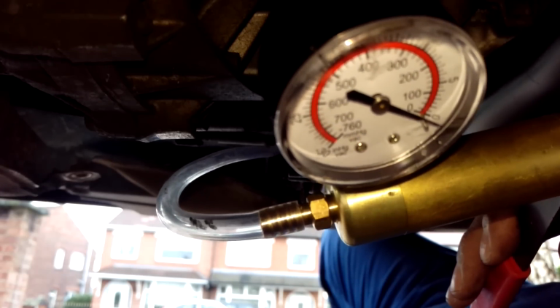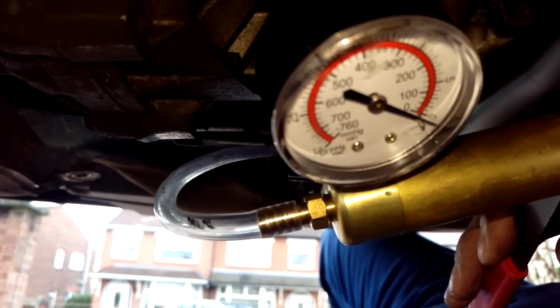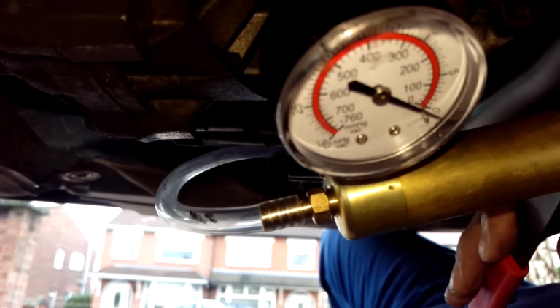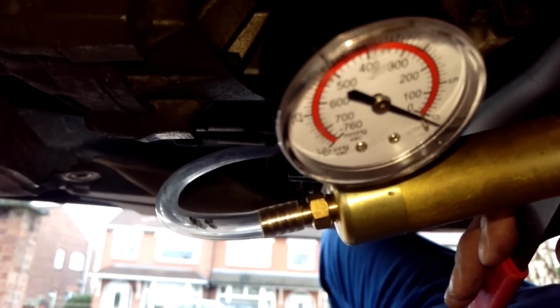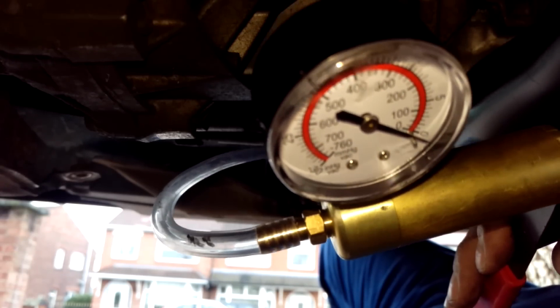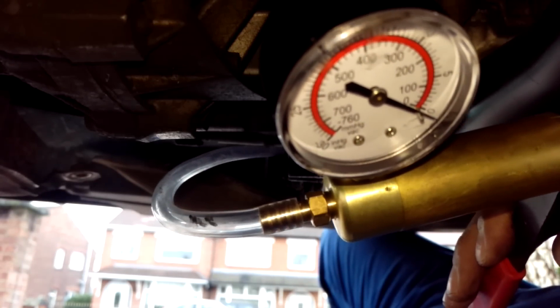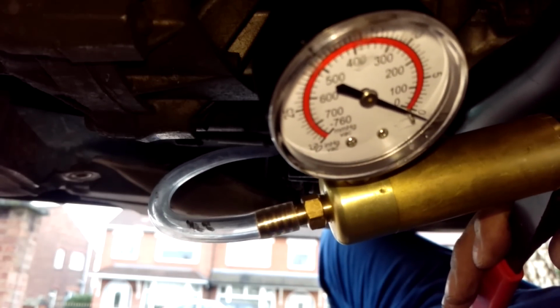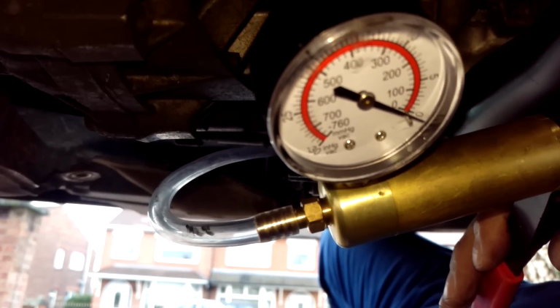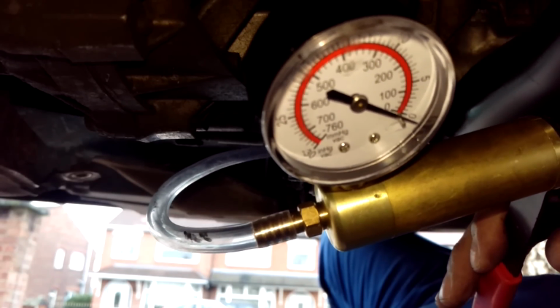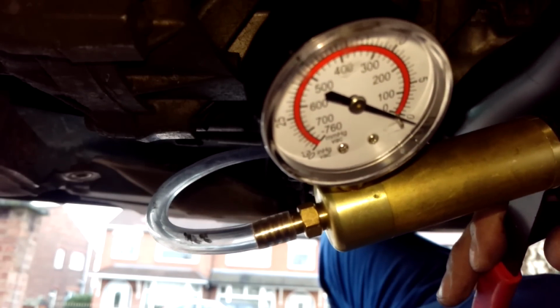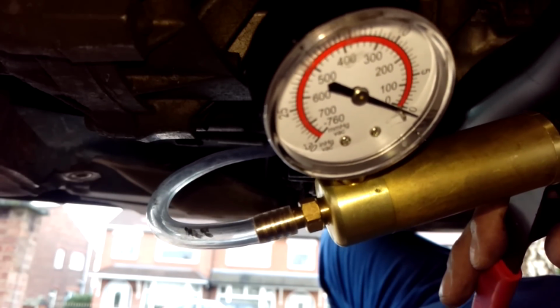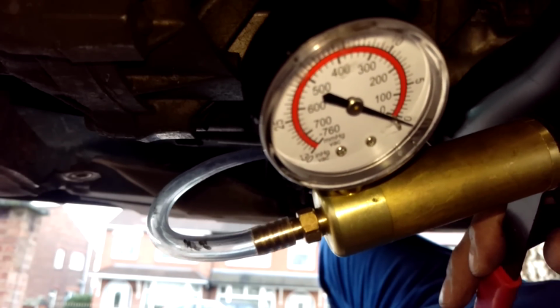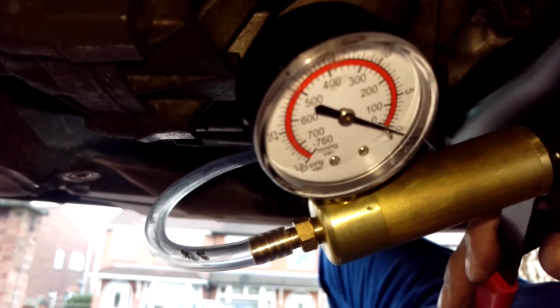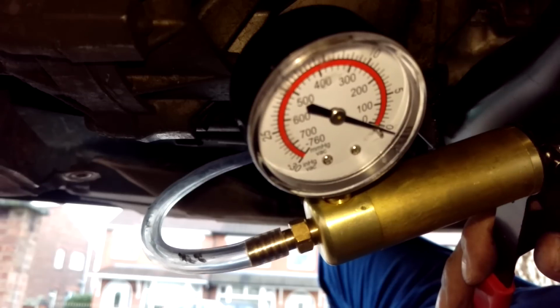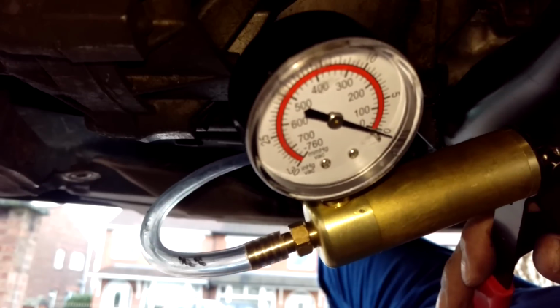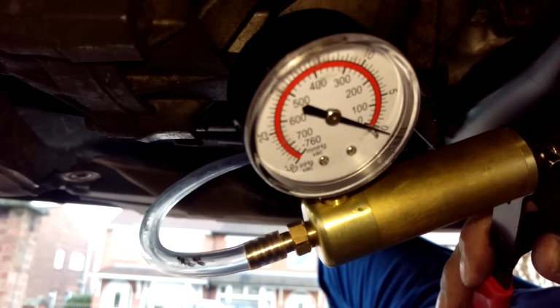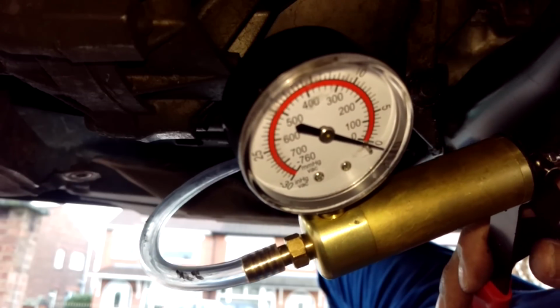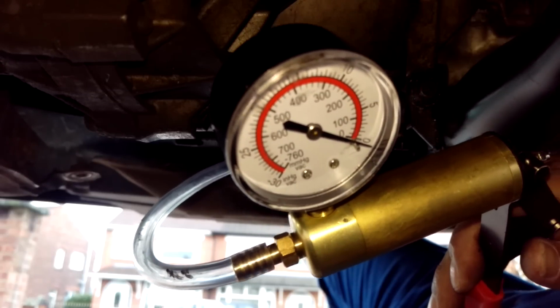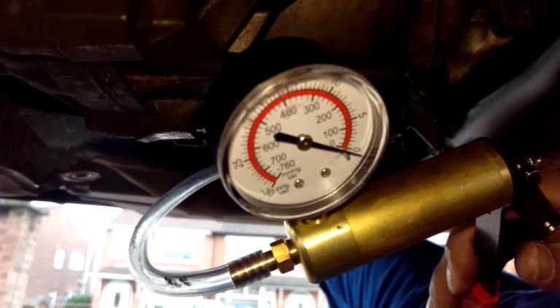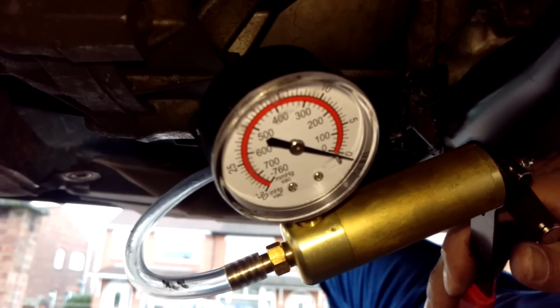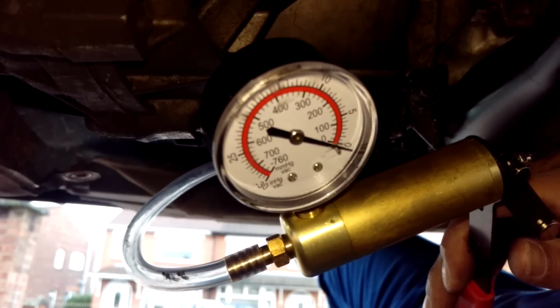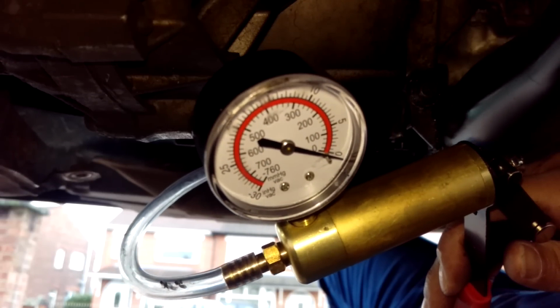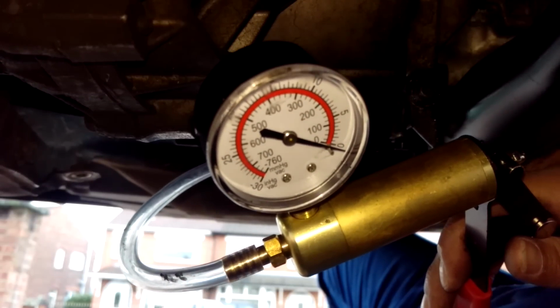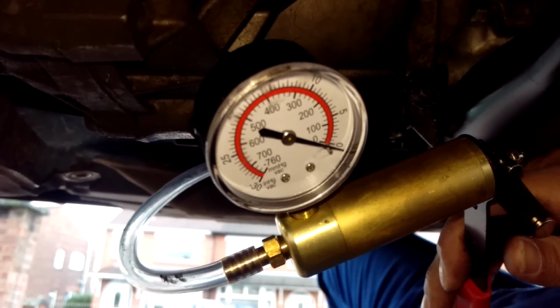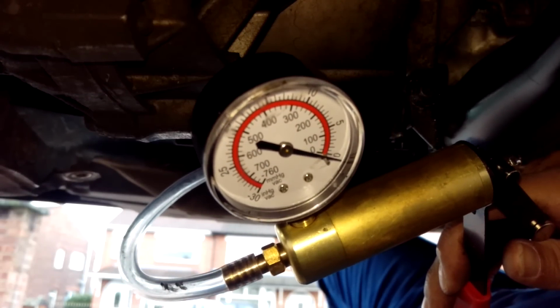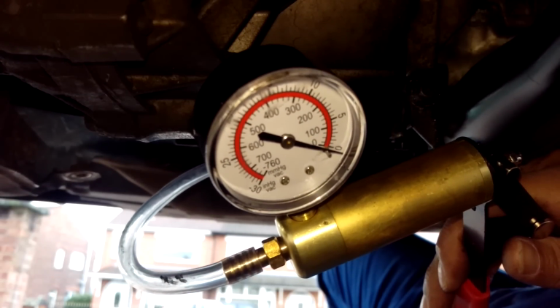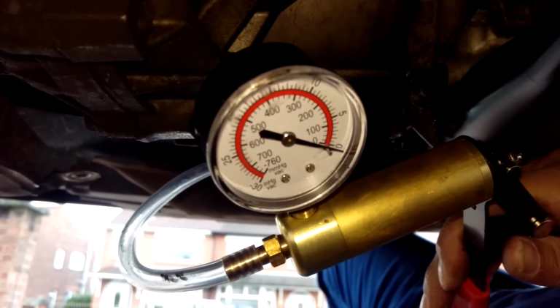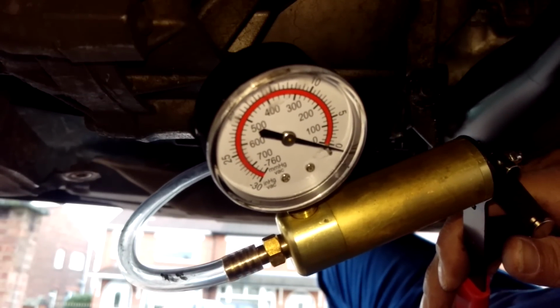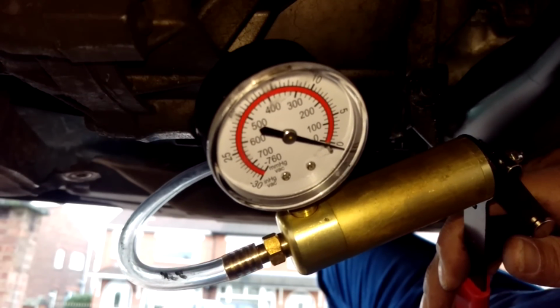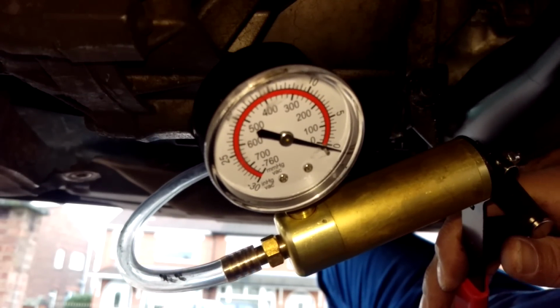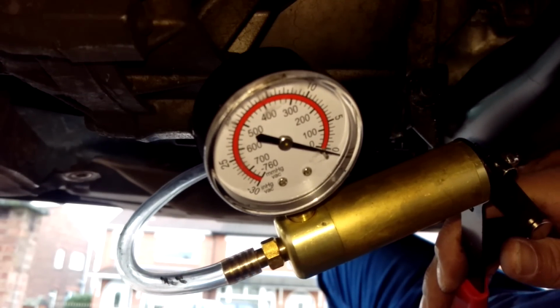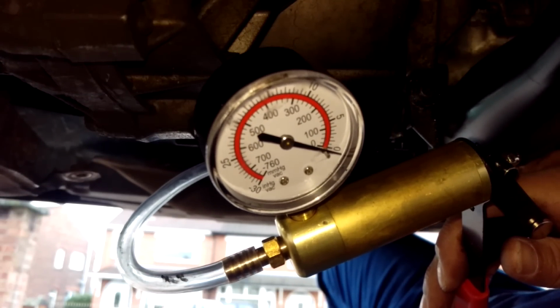And I'm going to change those. If I can be bothered, I'll do a video — it might be one of those where I'll just crack on and do it. I'll see how I get on. Anyway, hope you find that useful. Thanks for watching.